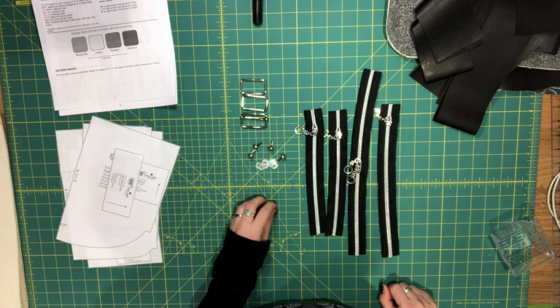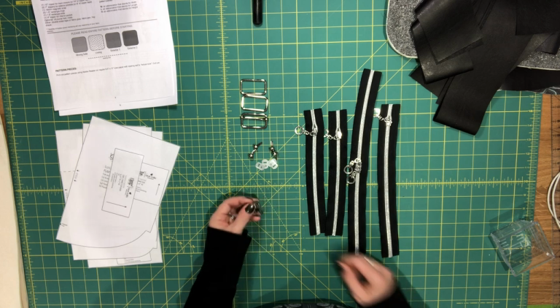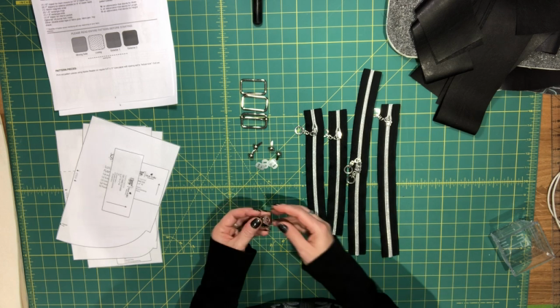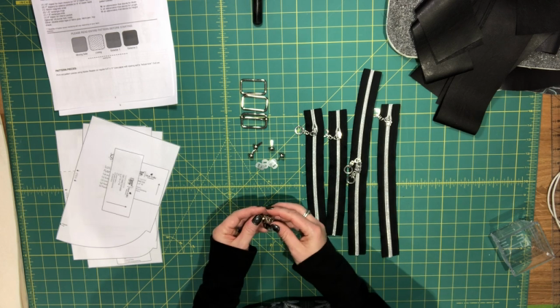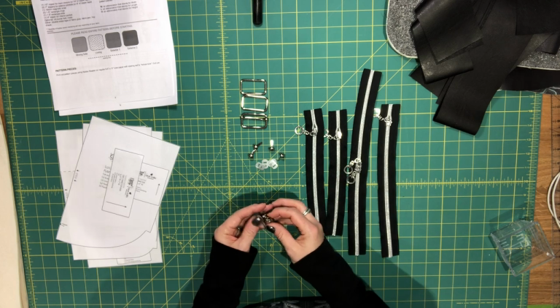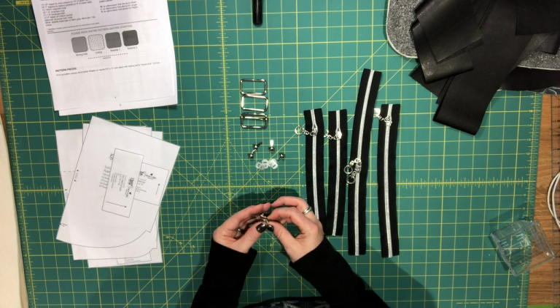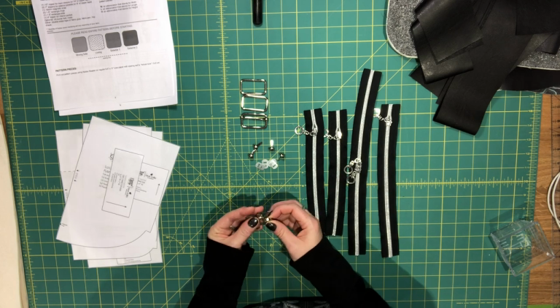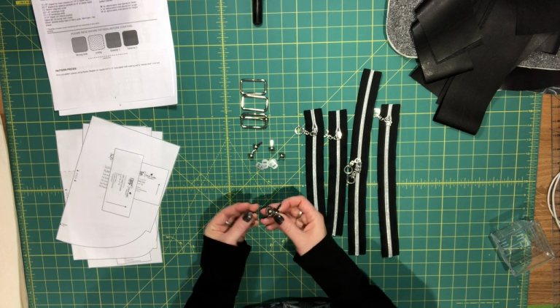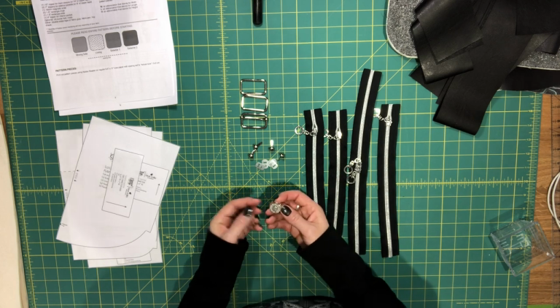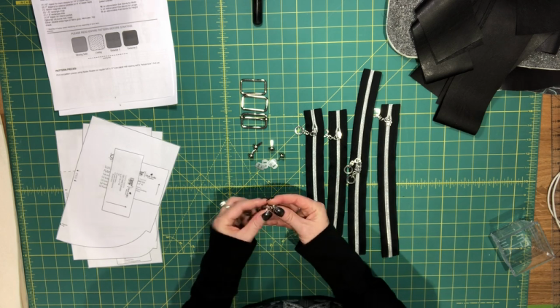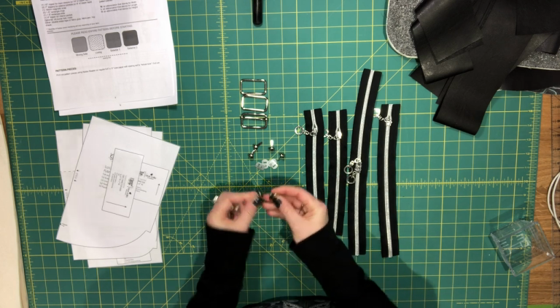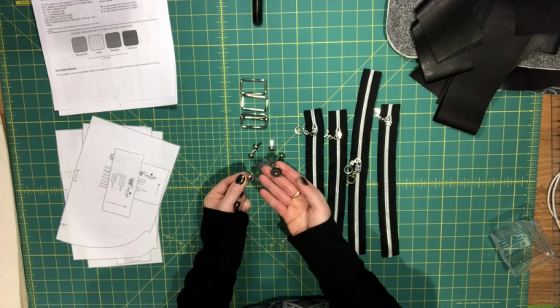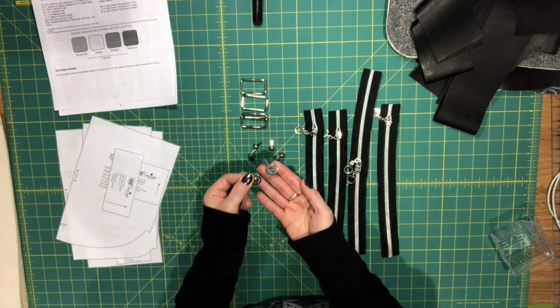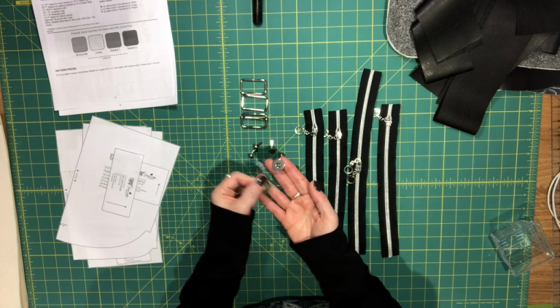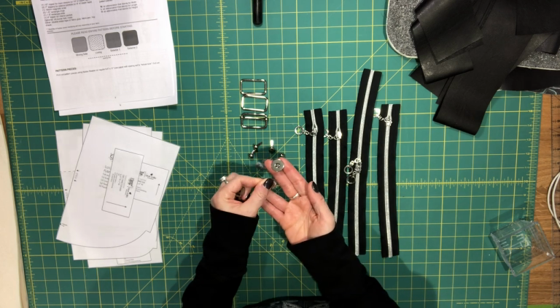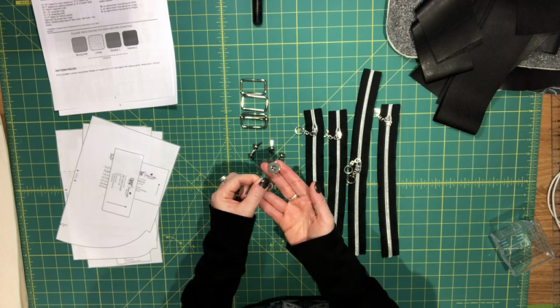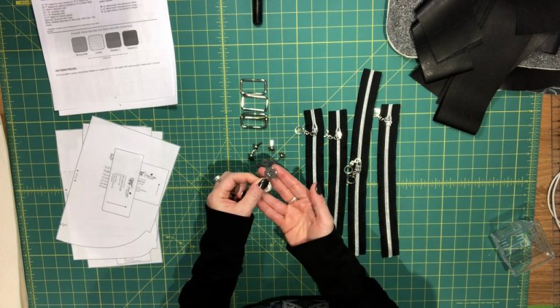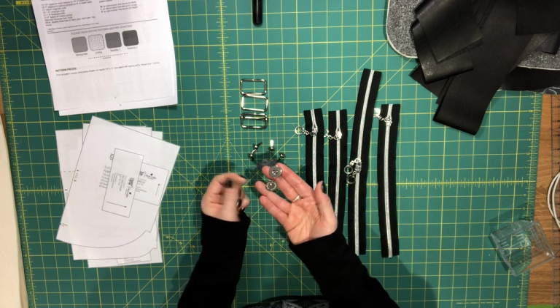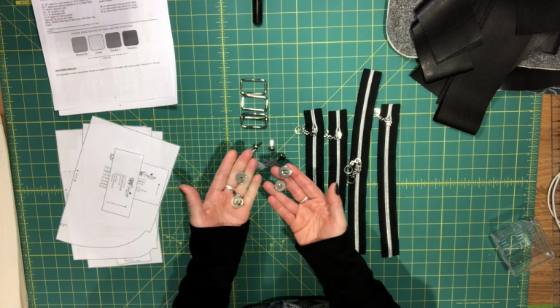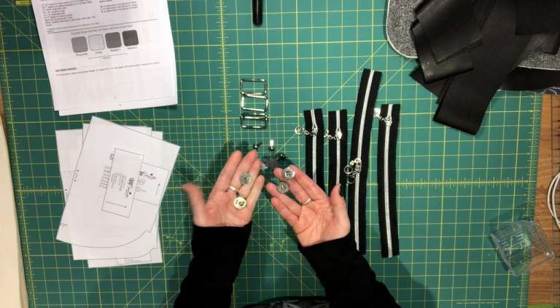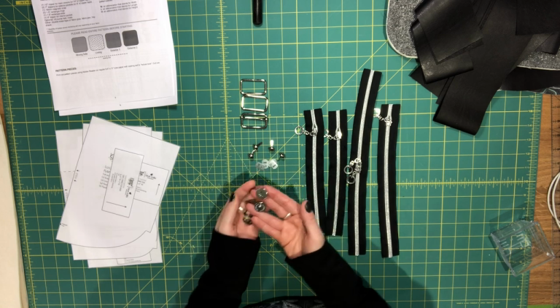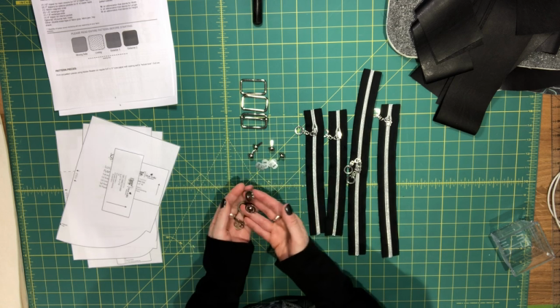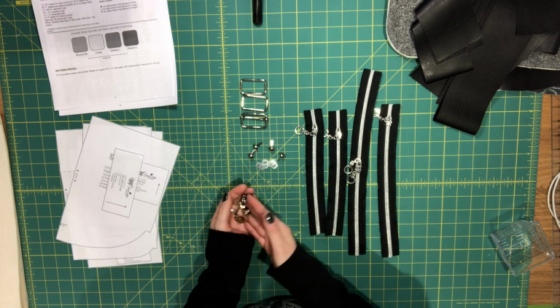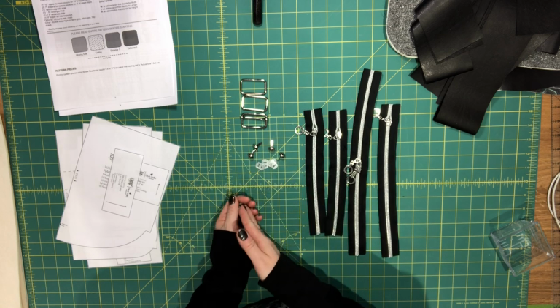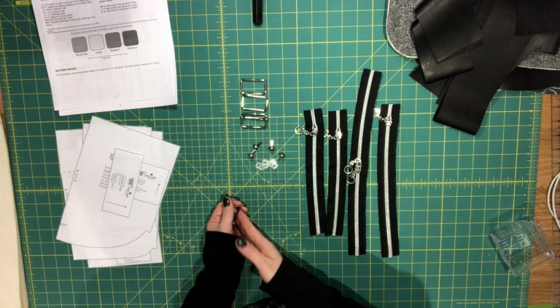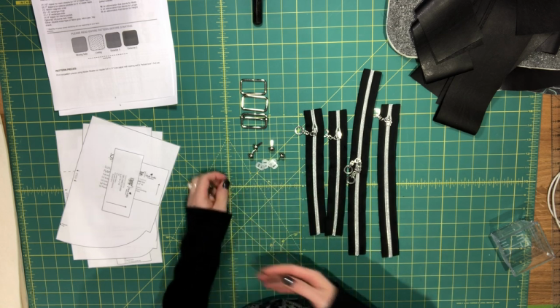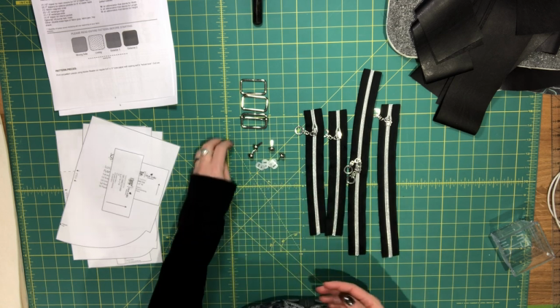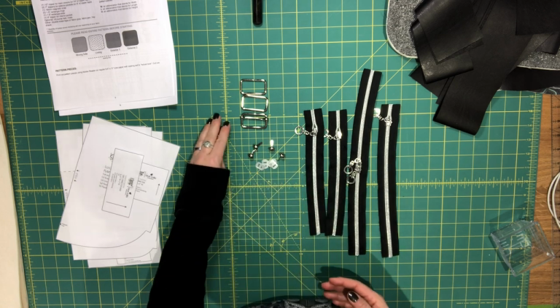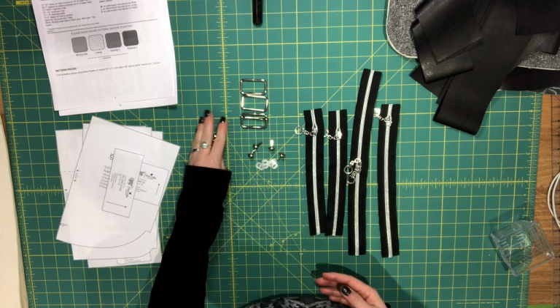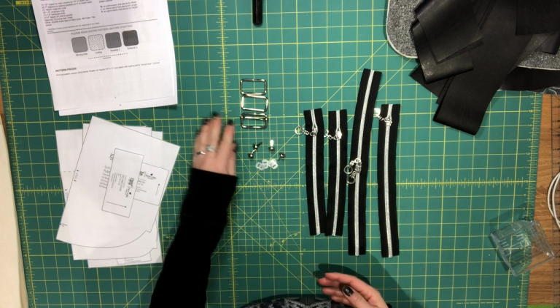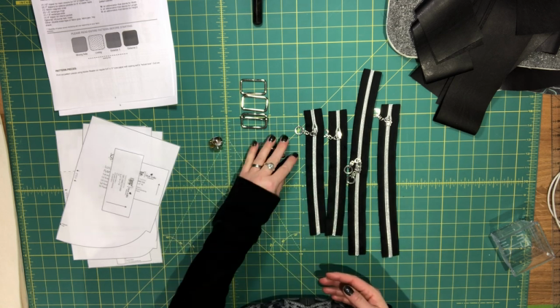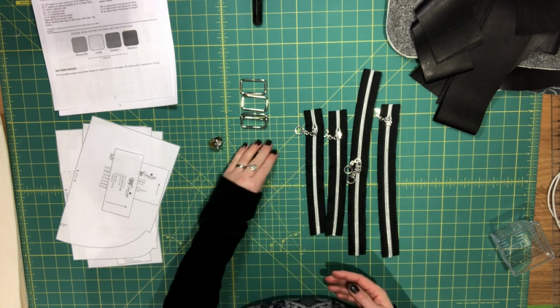You're also going to need an 18-millimeter magnetic snap for the flap, and then you're going to need a few zippers.